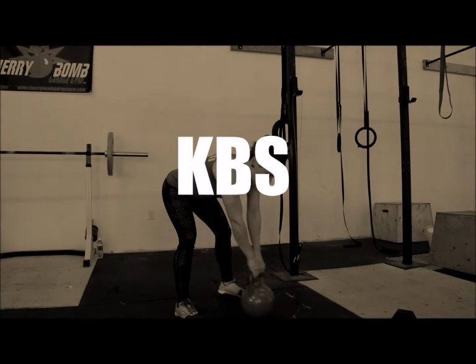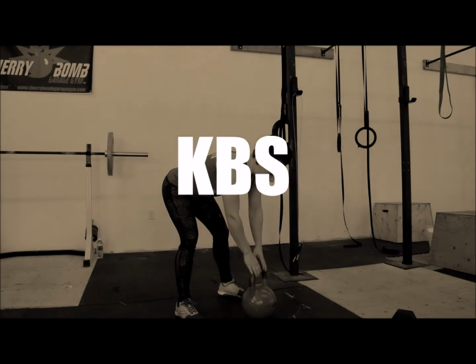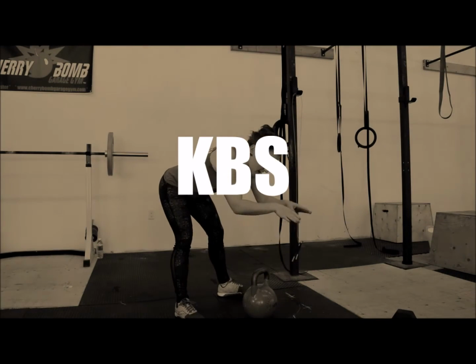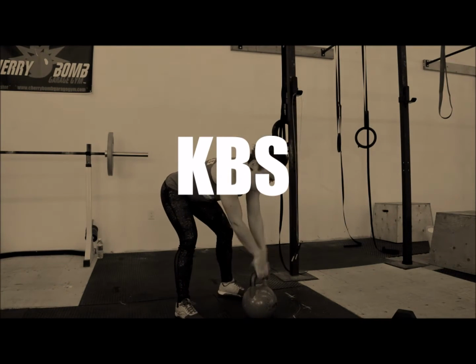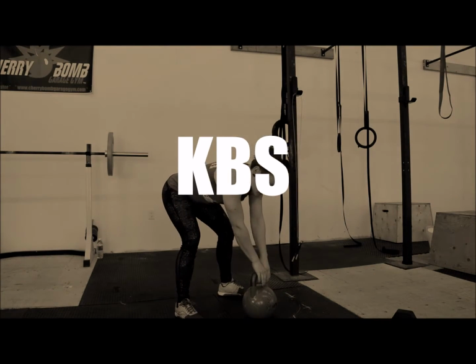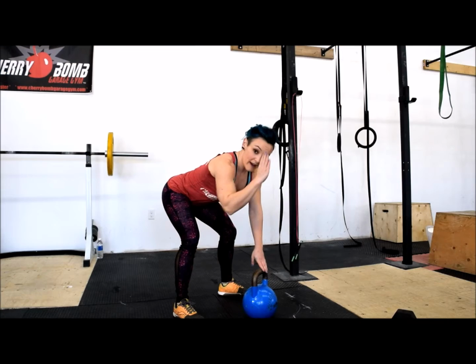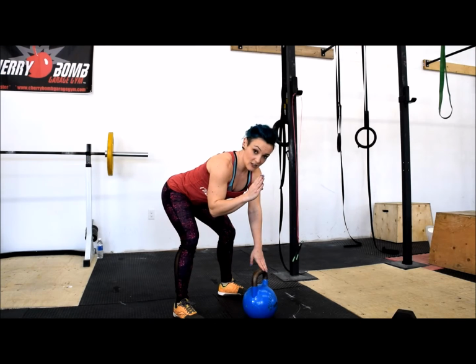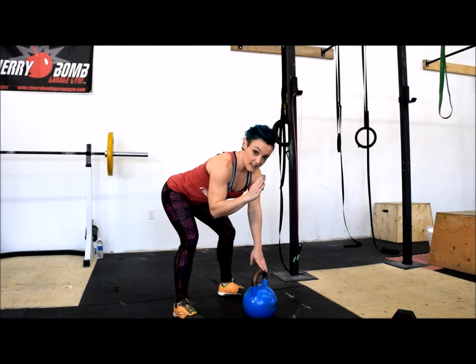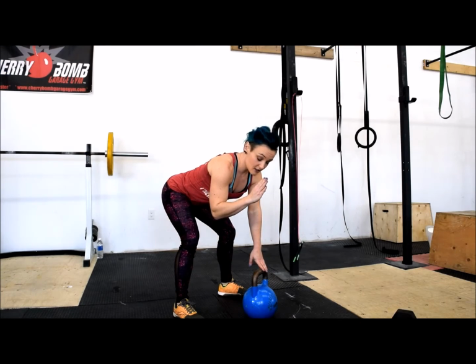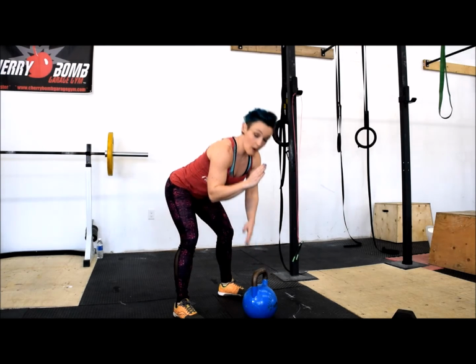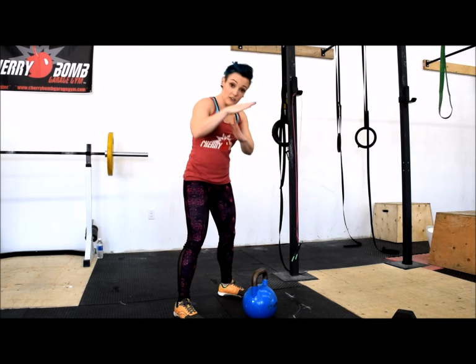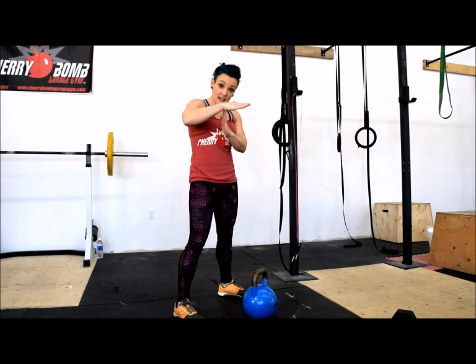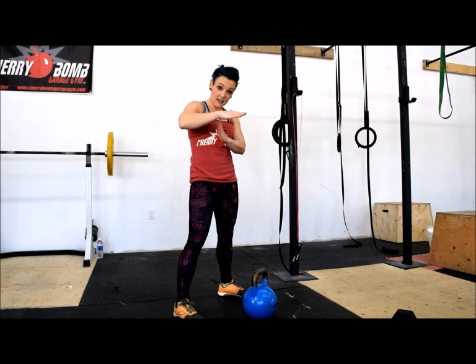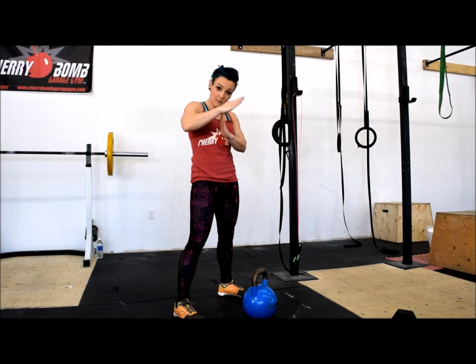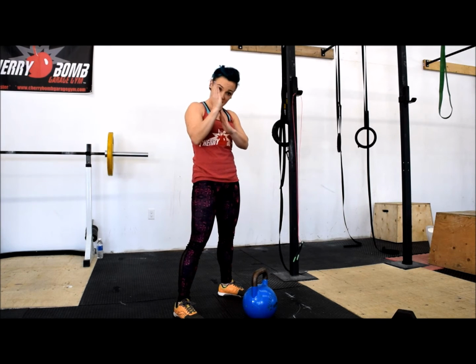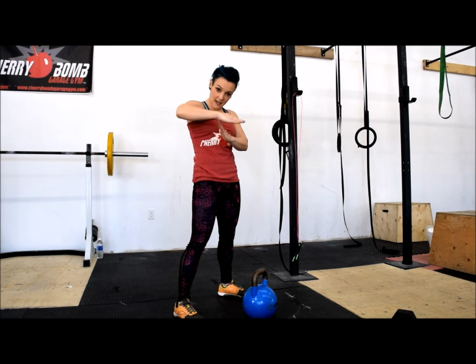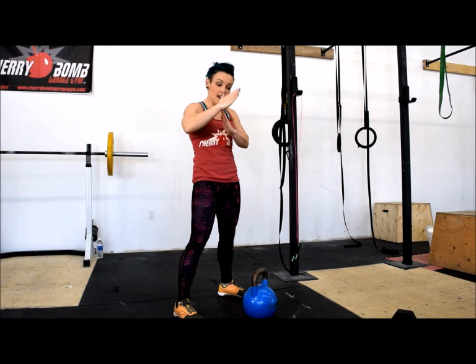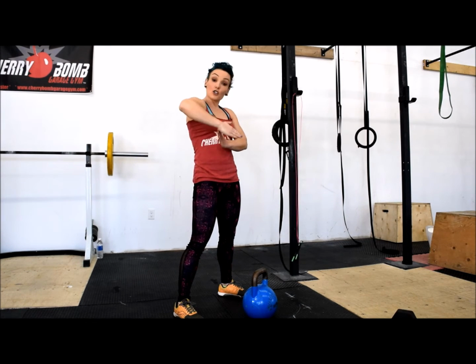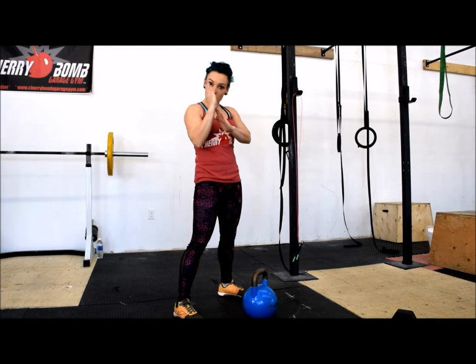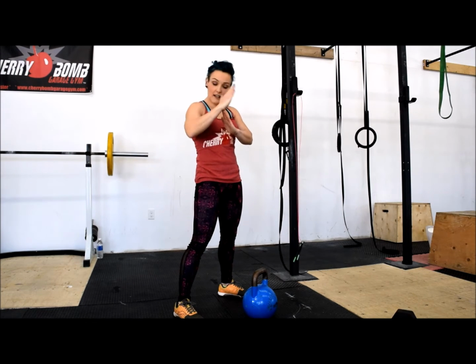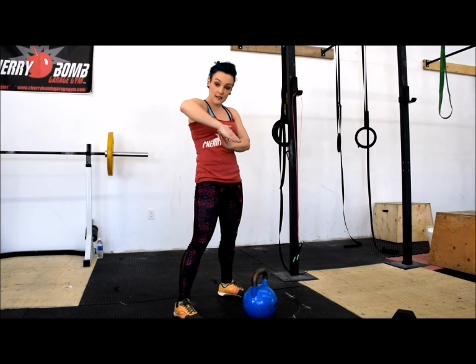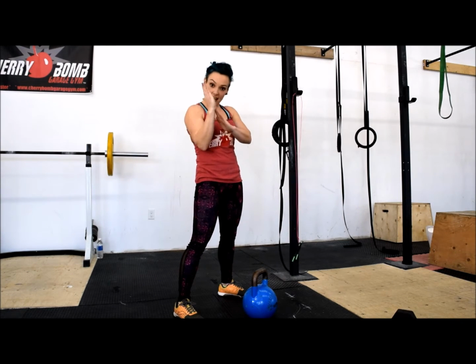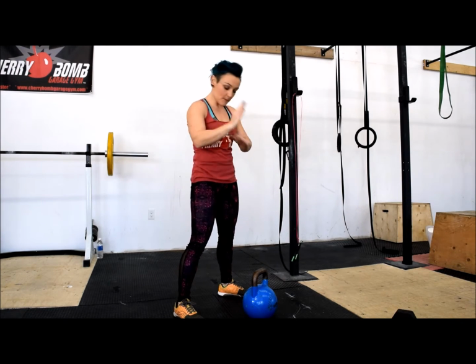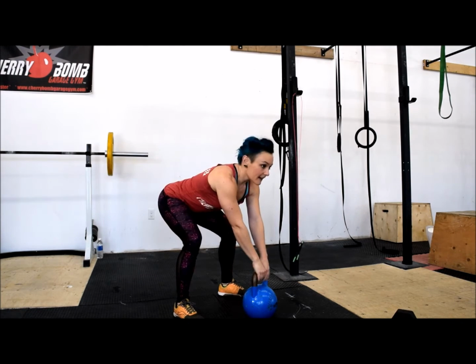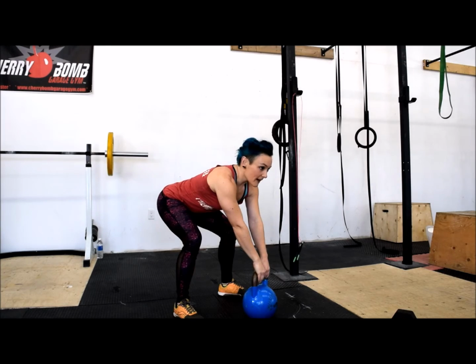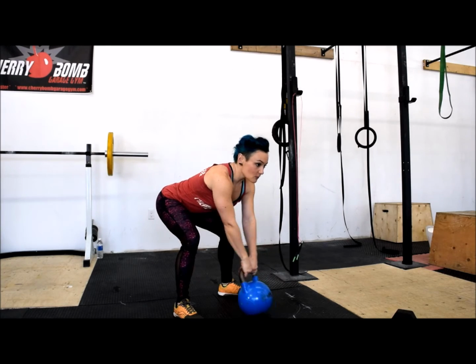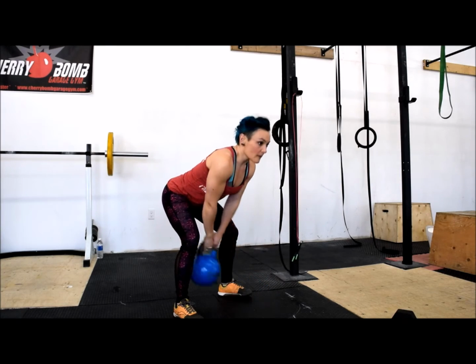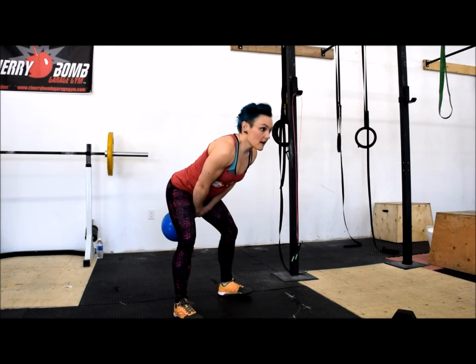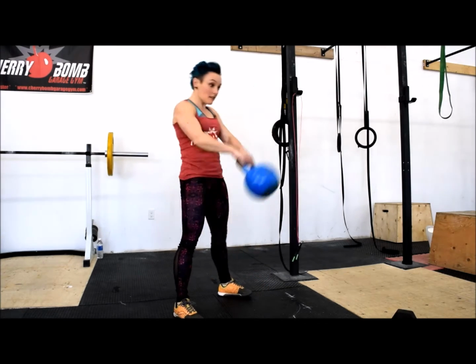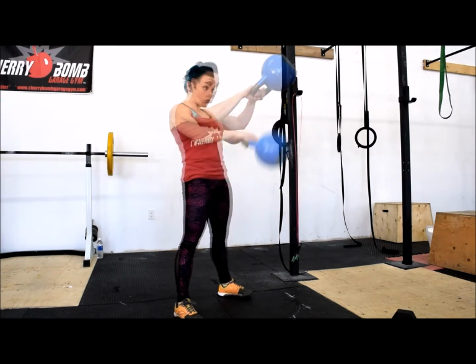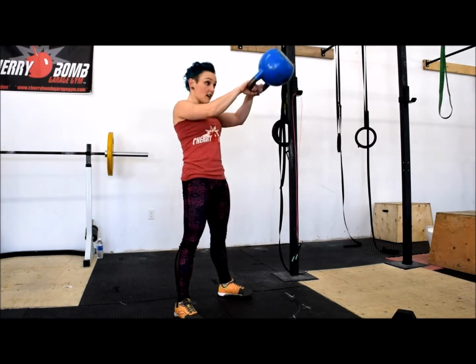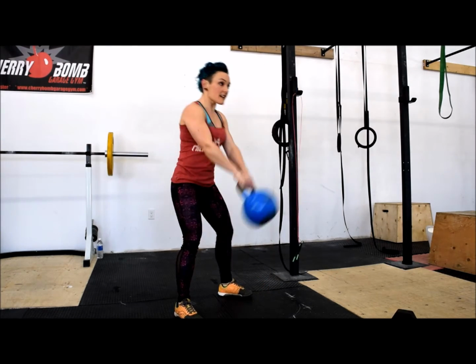Kettlebell swing. Your back stays straight the entire time. All you're doing is pivoting at the hip. Squeeze your butt, stand up. Take it back, squeeze your bum, and straighten out the legs.